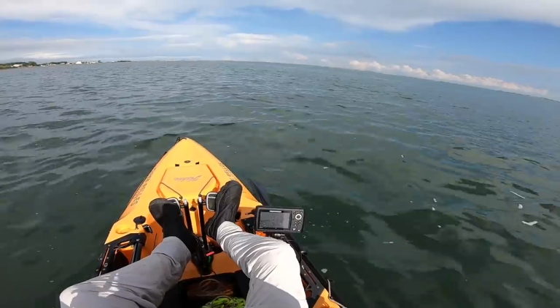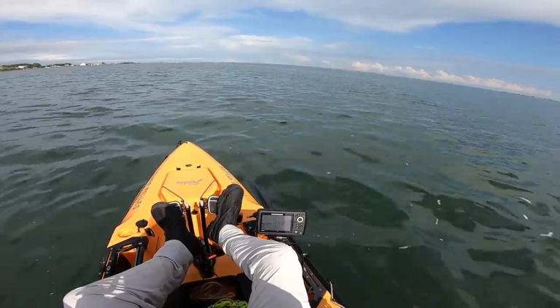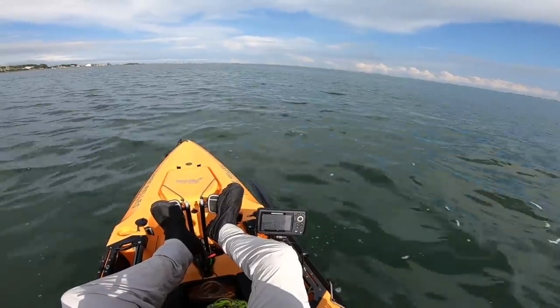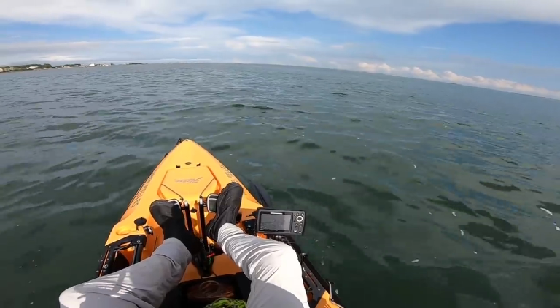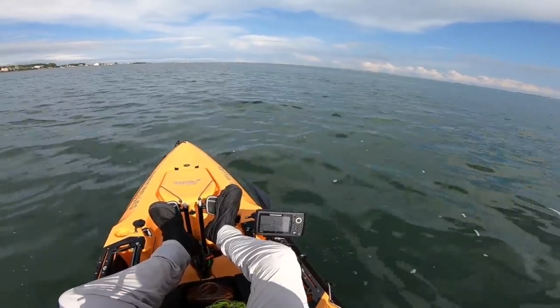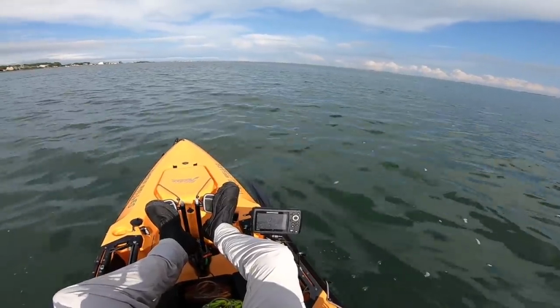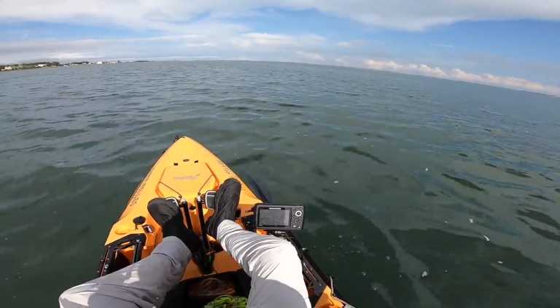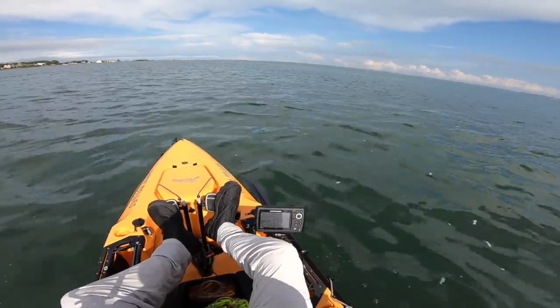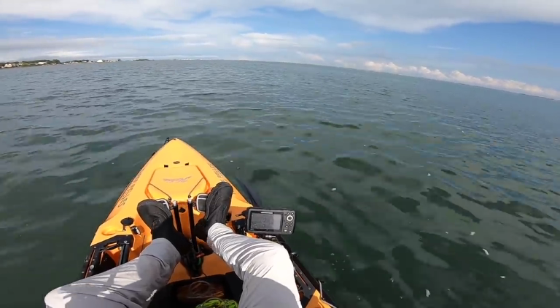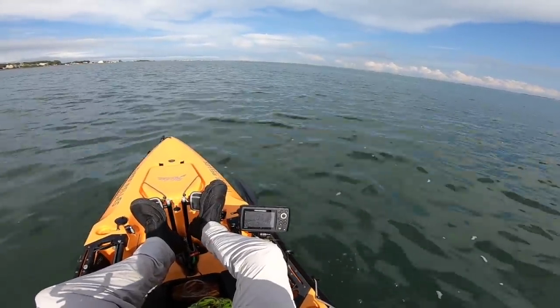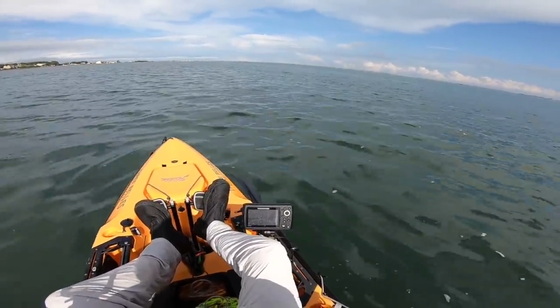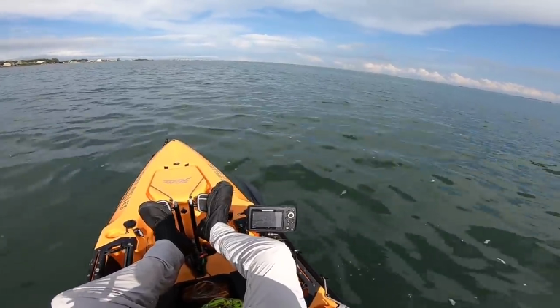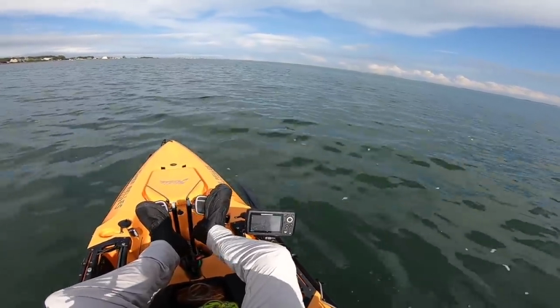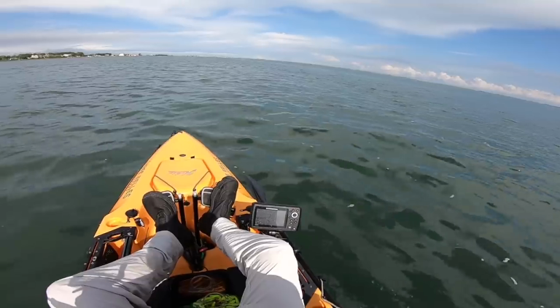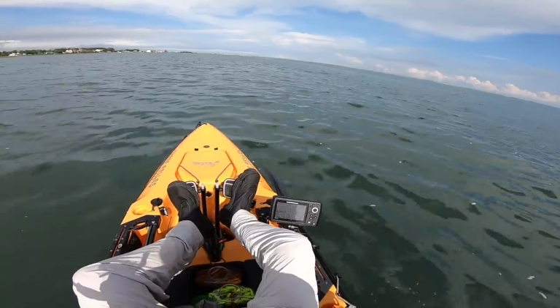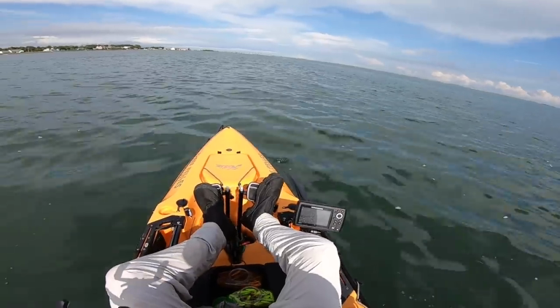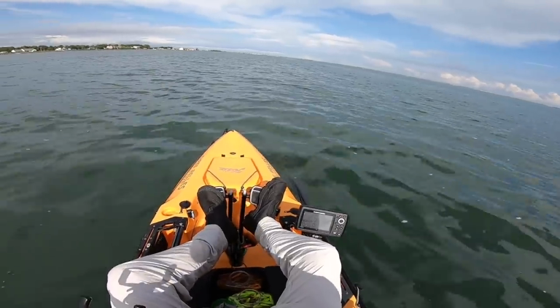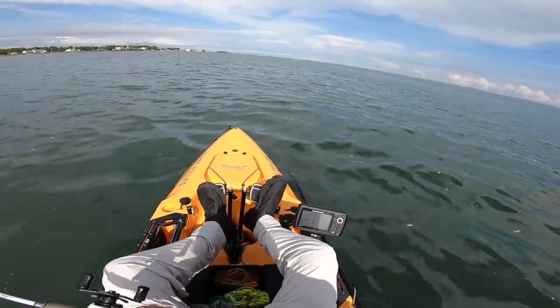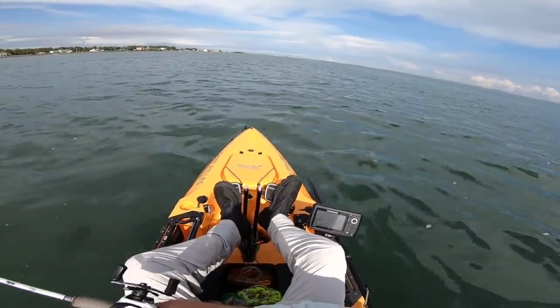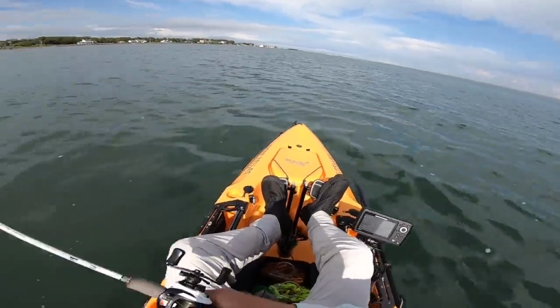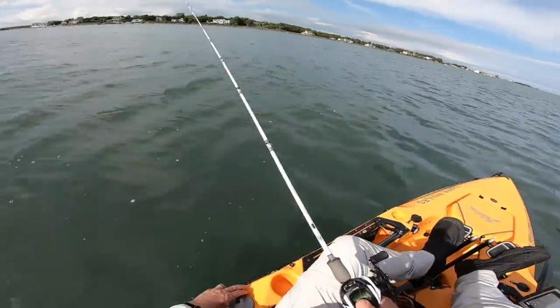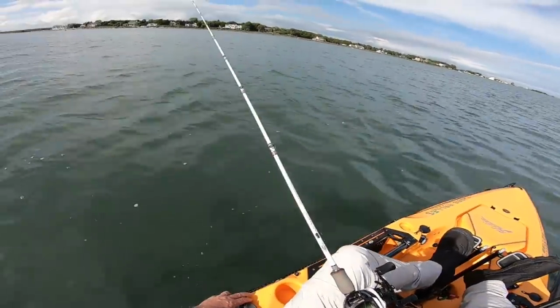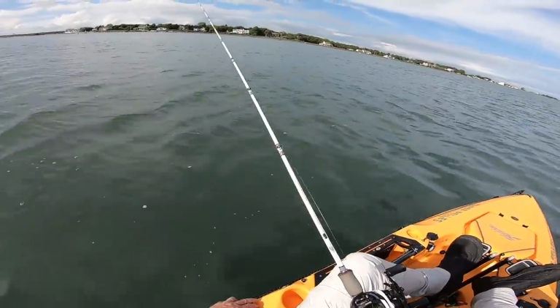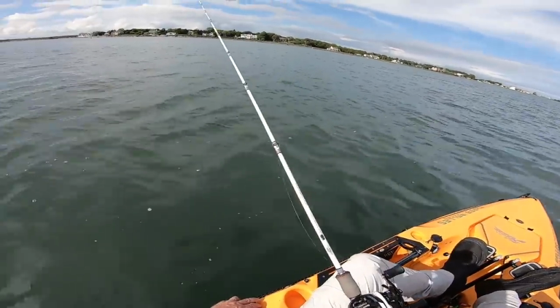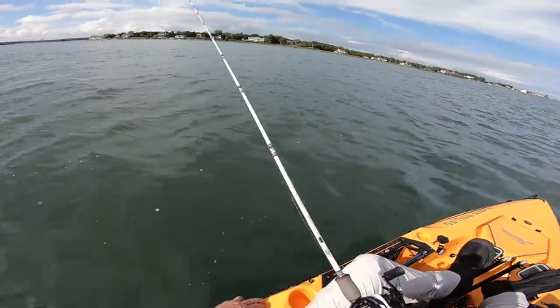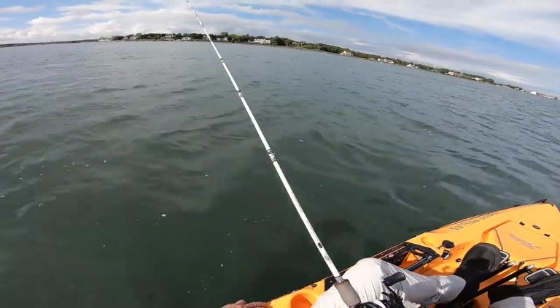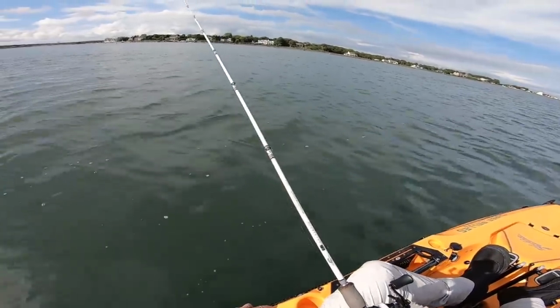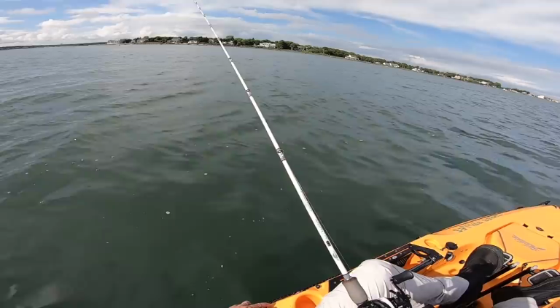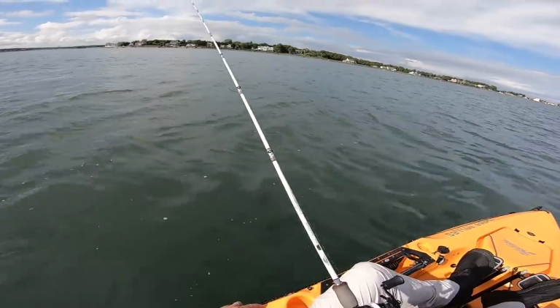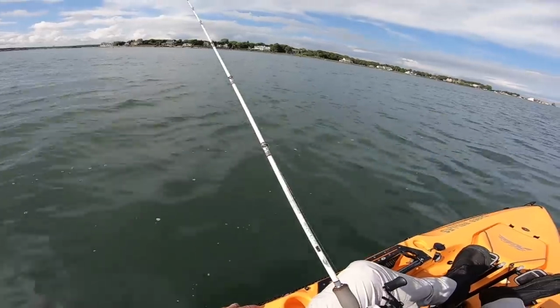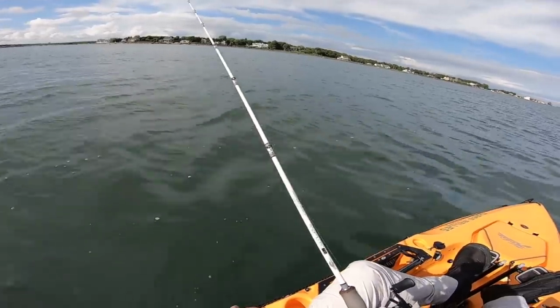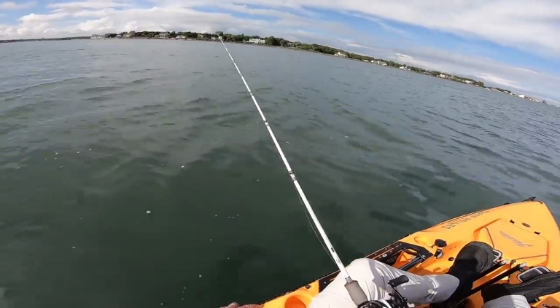Nothing straightened, nothing broke — it just came off. Damn. I'd like to have that one back. That one was strong. I went for my drag because it really dove hard — that was a nice fish. They've been catching some nice fish in this bay, so yeah, sorry to lose that one.